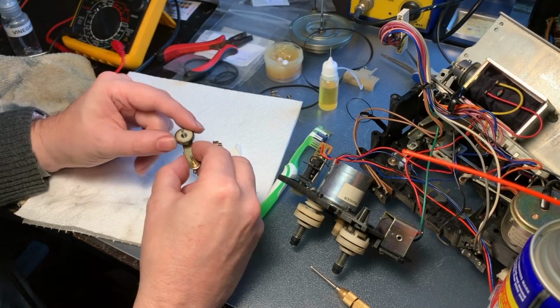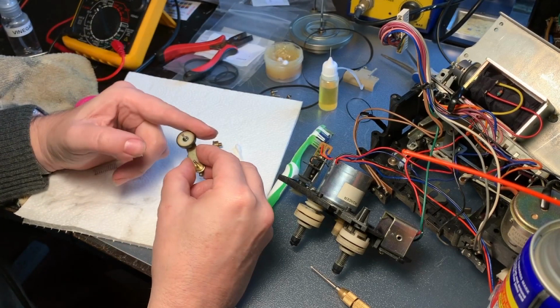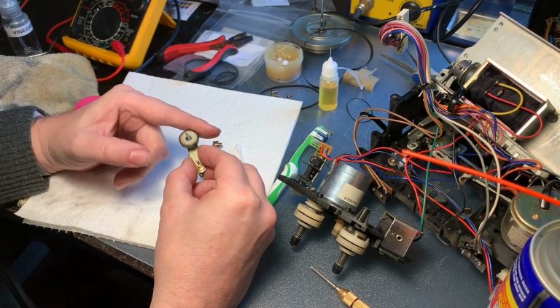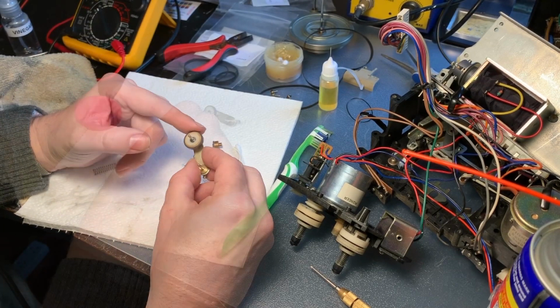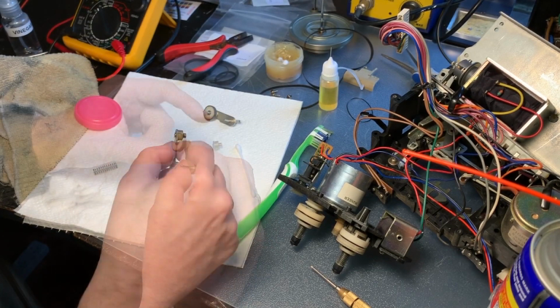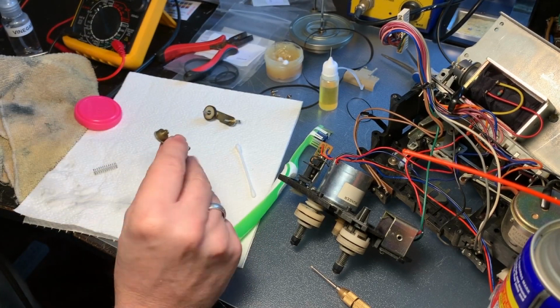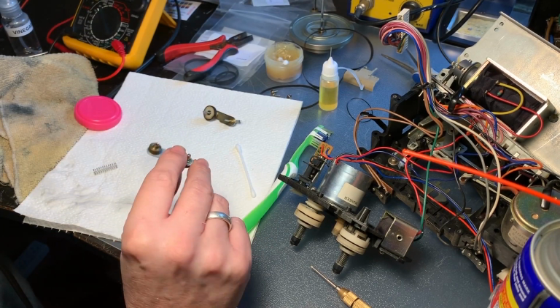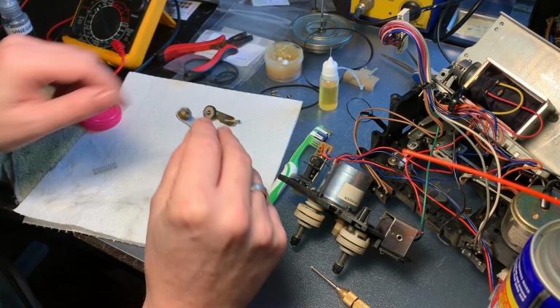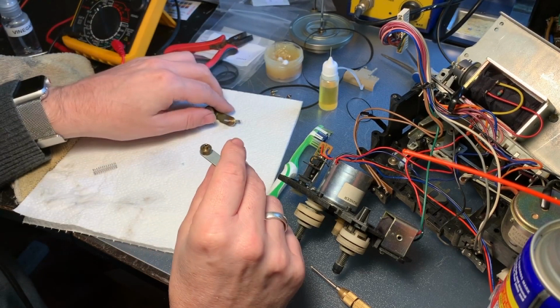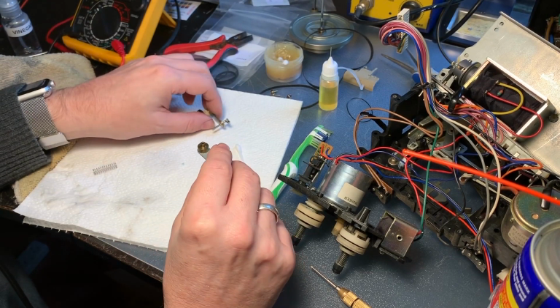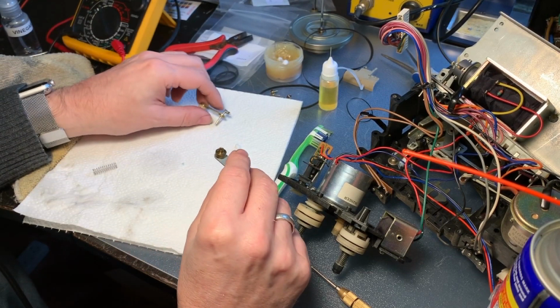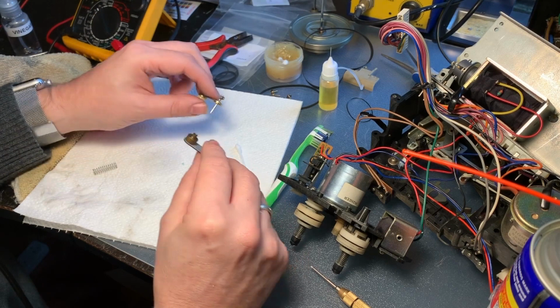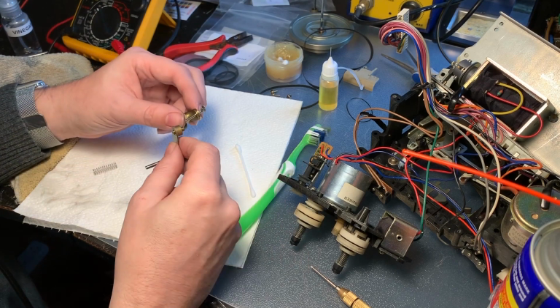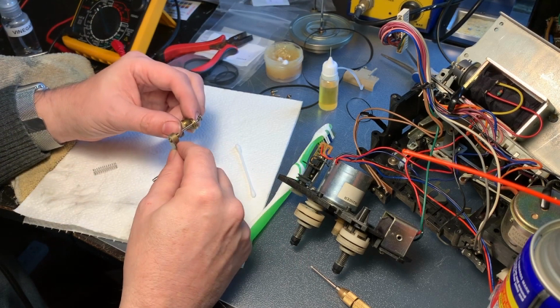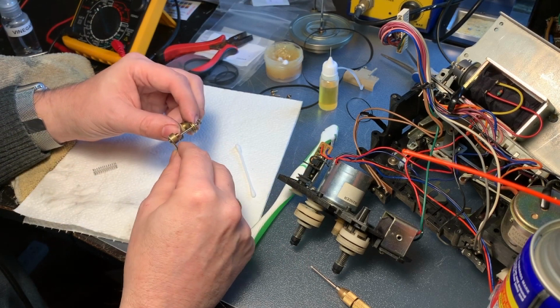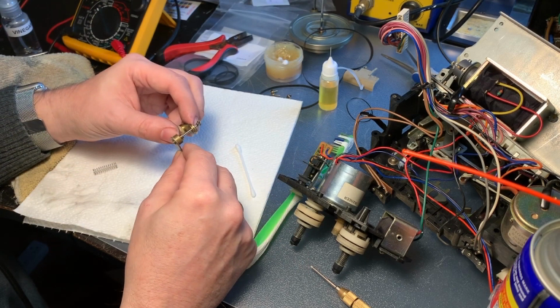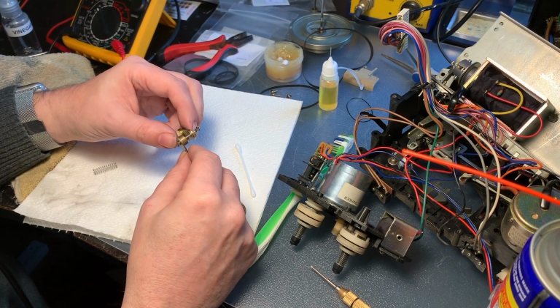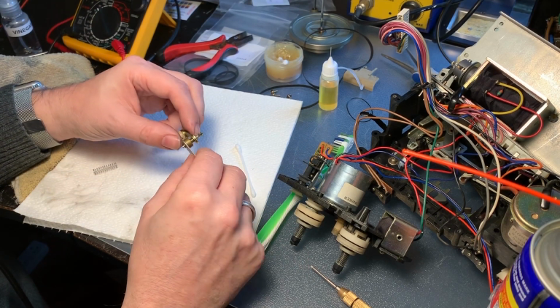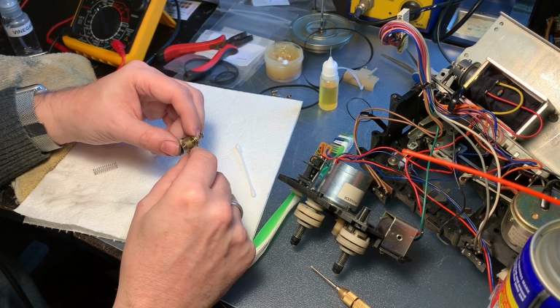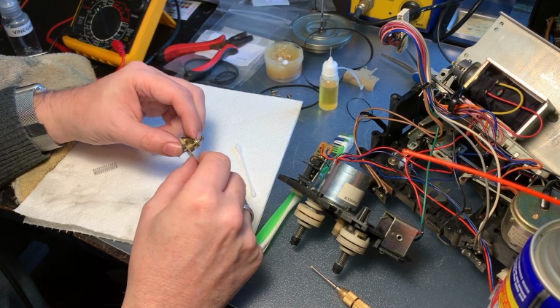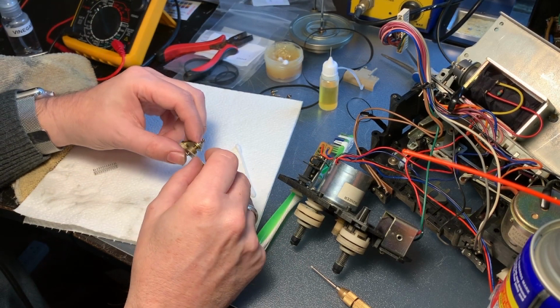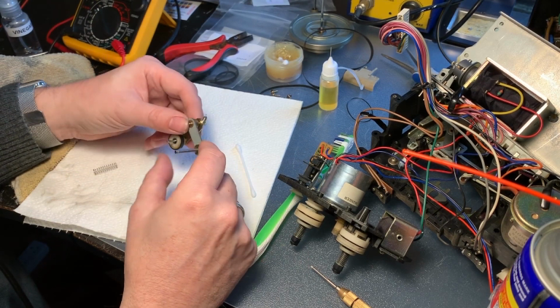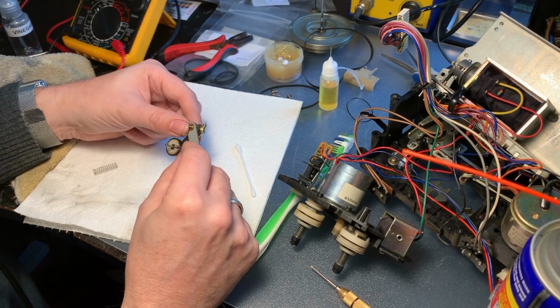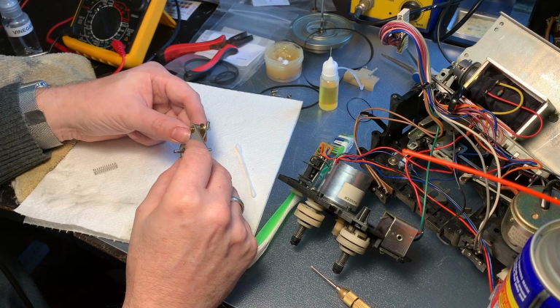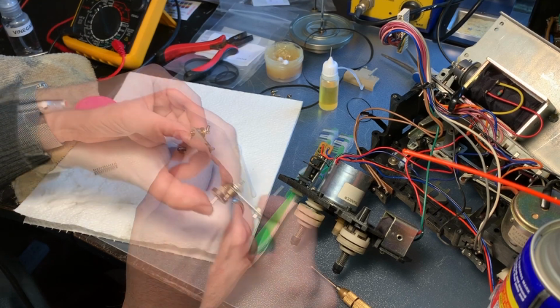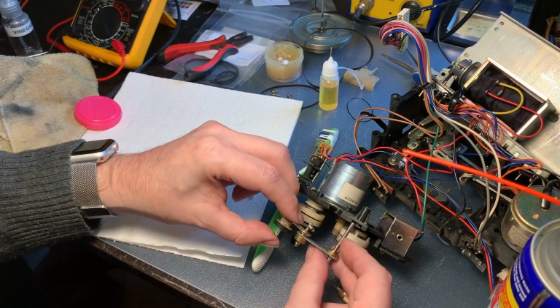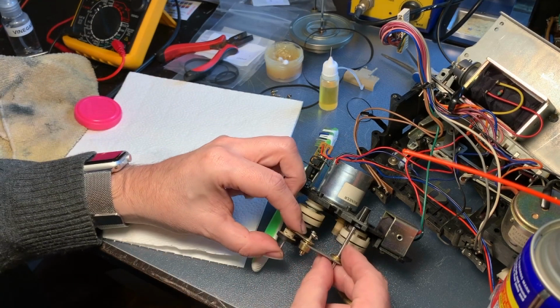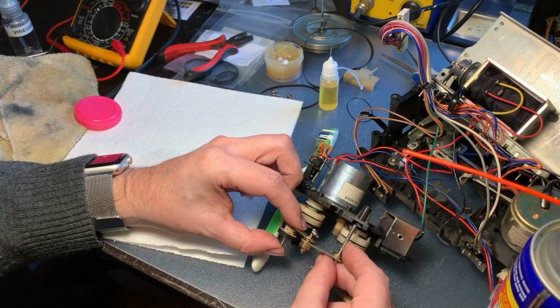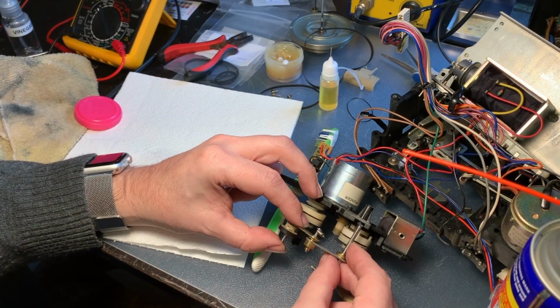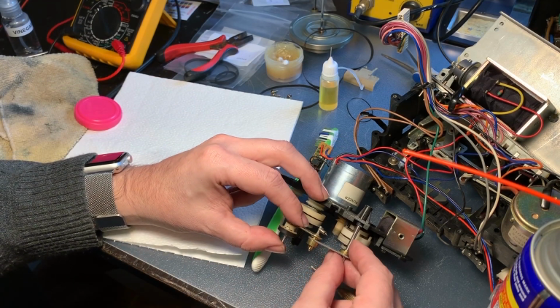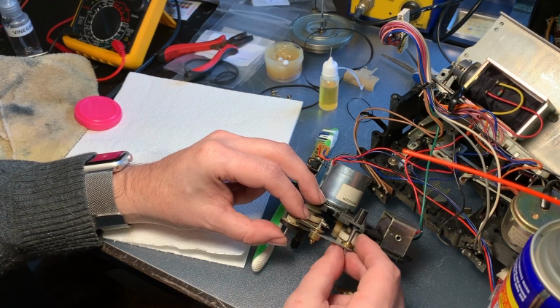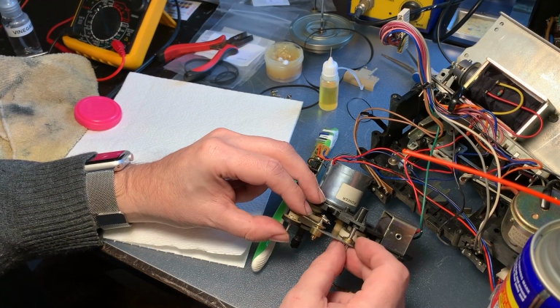That was a success — this moves so much easier now. Putting back together the whole assembly and moving to the next part.